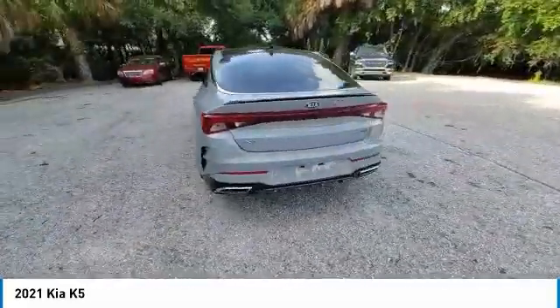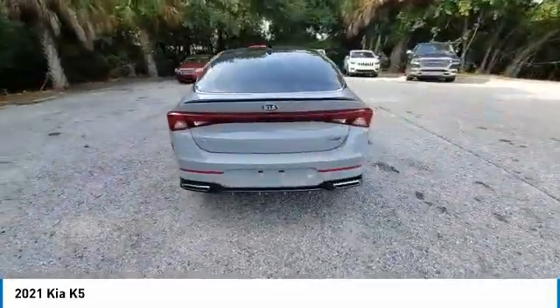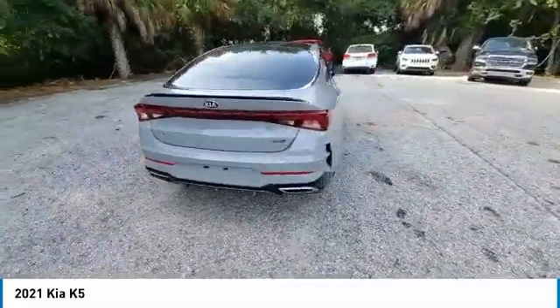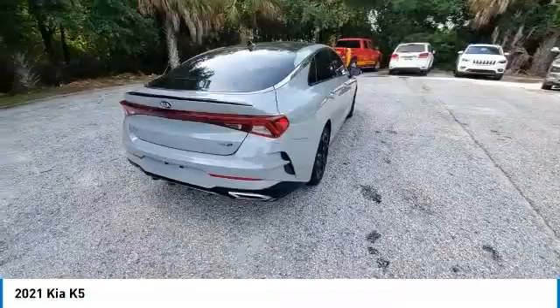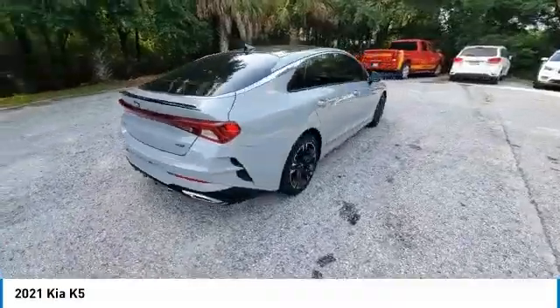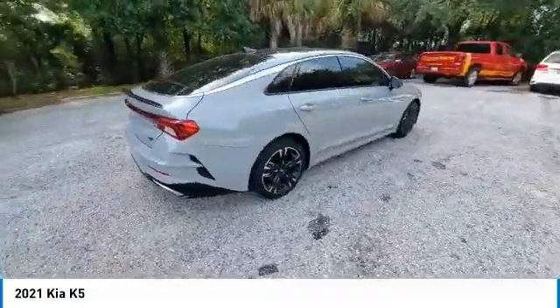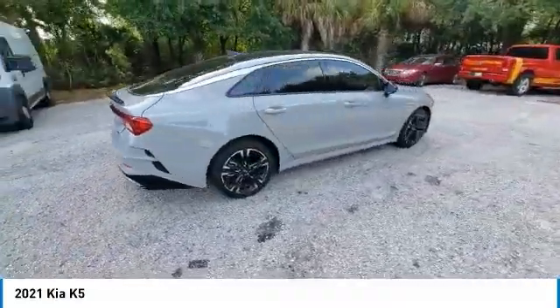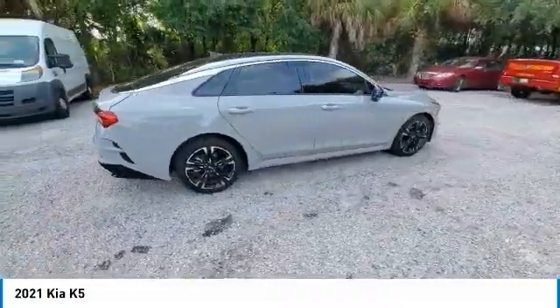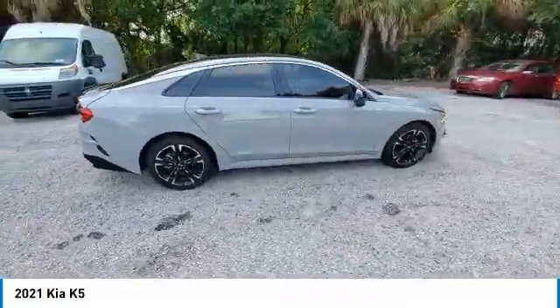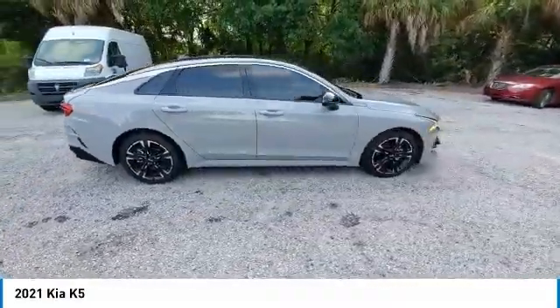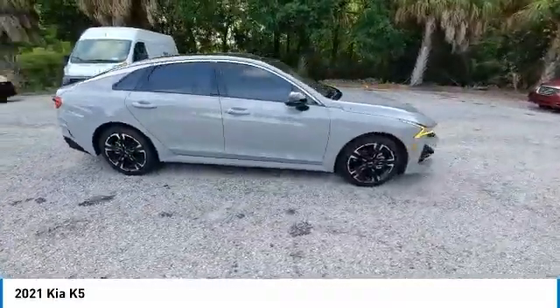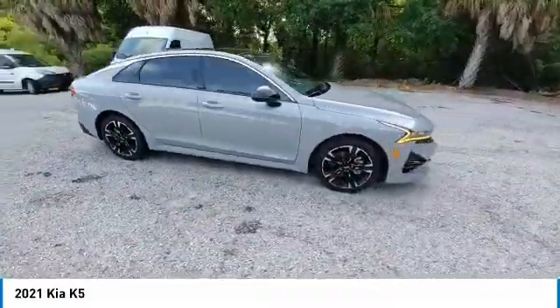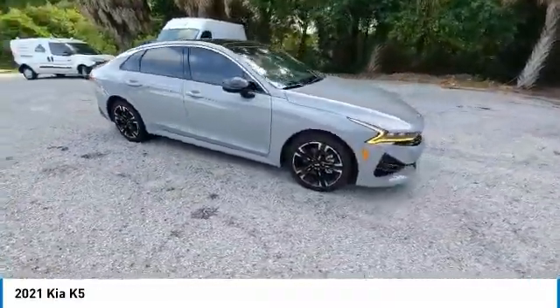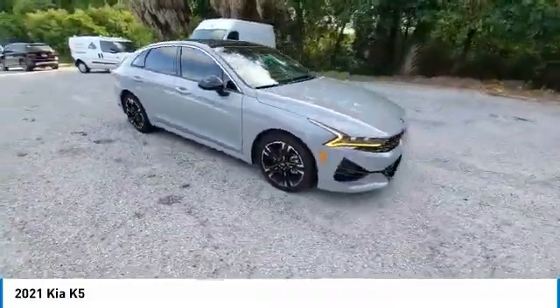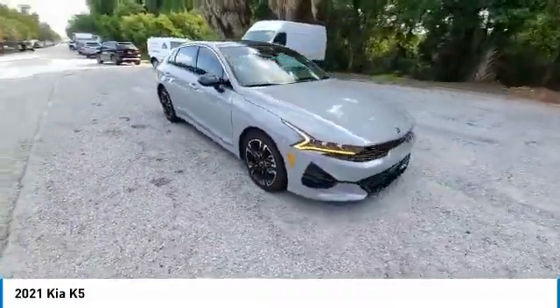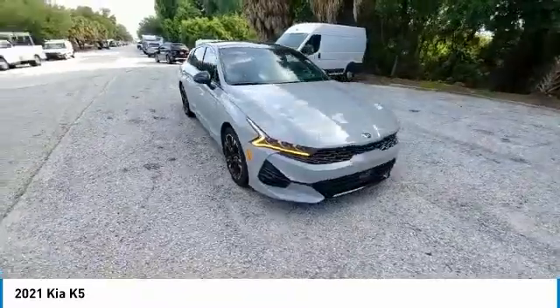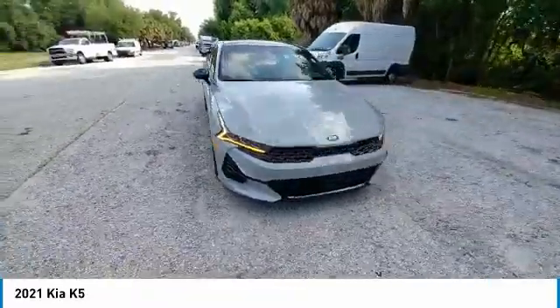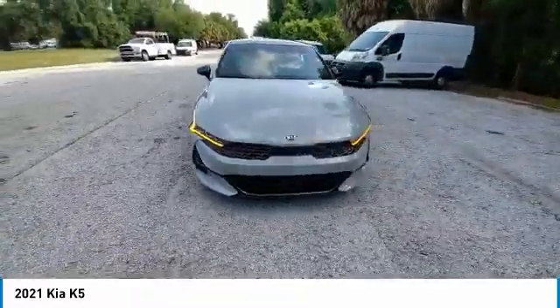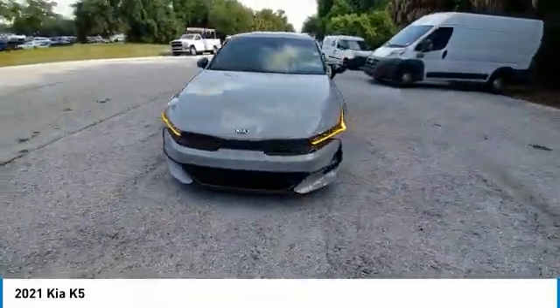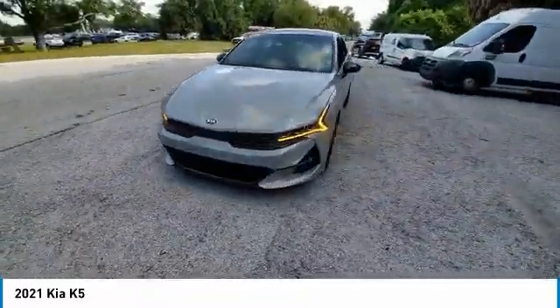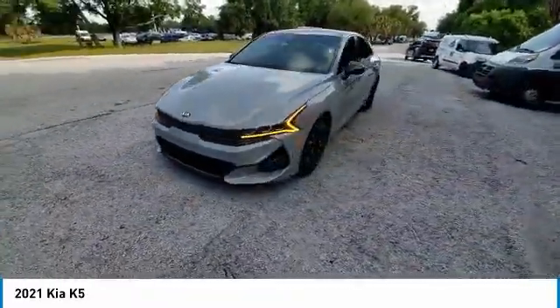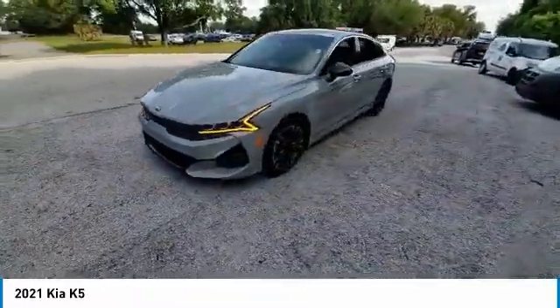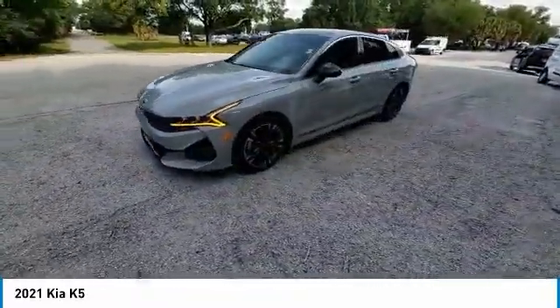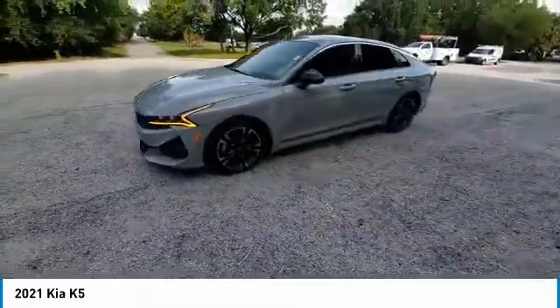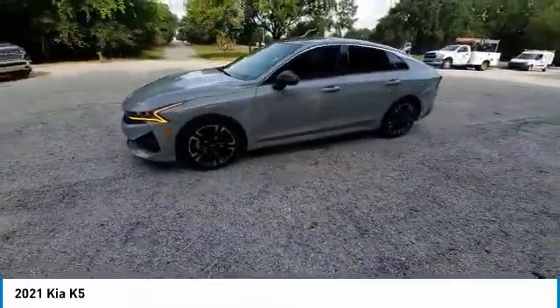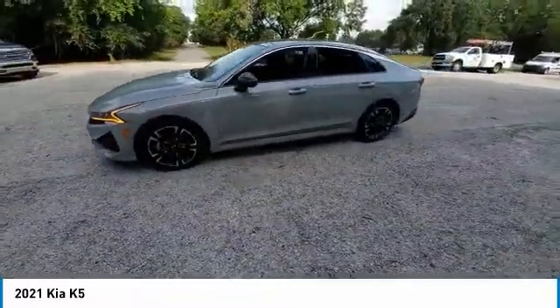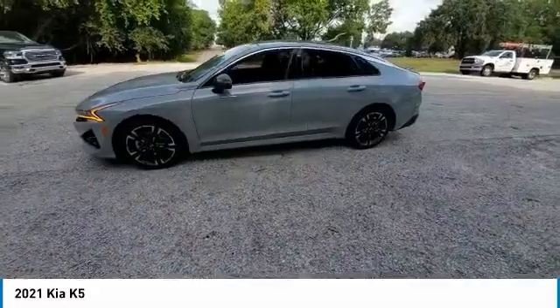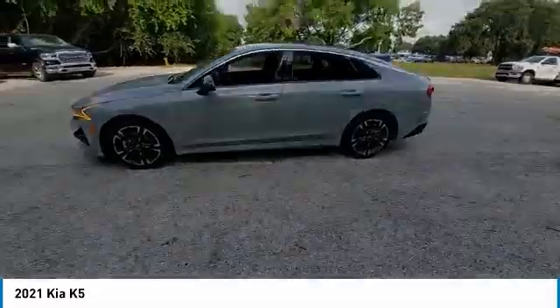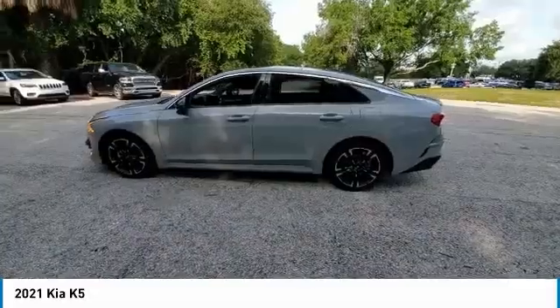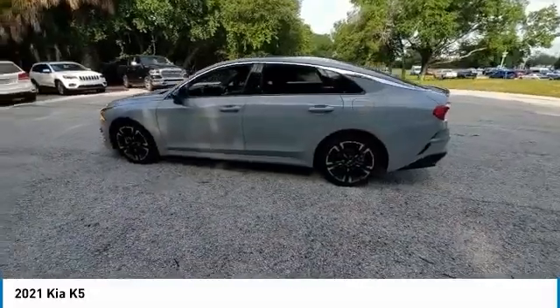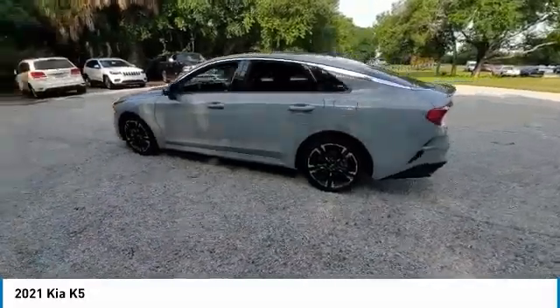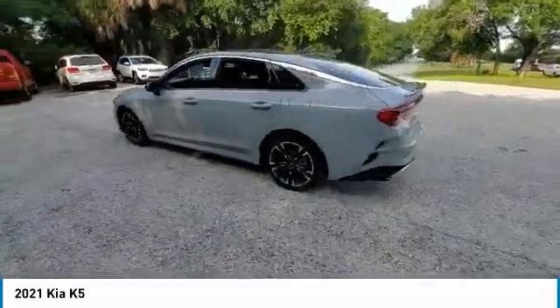Here are some of this vehicle's great options: panoramic sunroof, electronic stability control, premium wheels, heated mirrors, alloy wheels, wheel locks, brake assist, traction control, remote keyless entry, and fog lights.